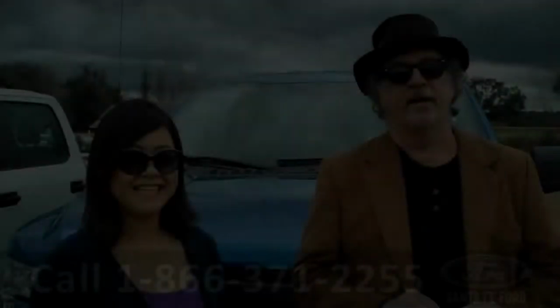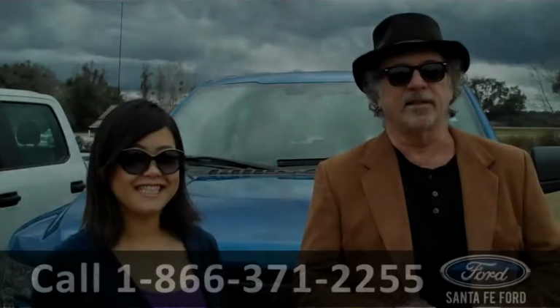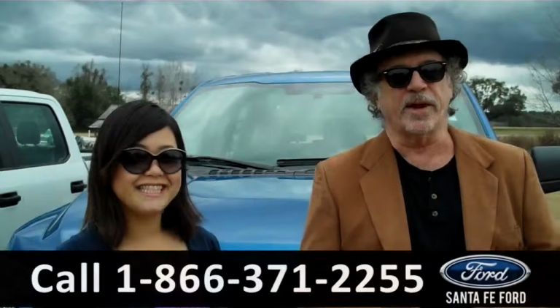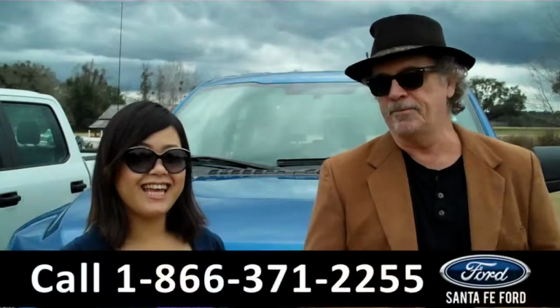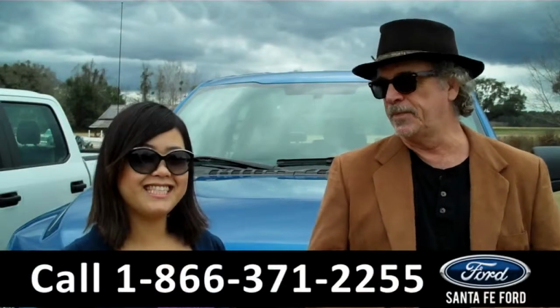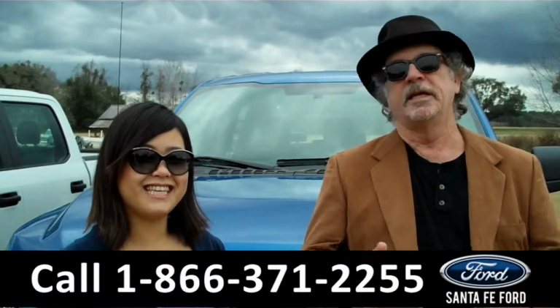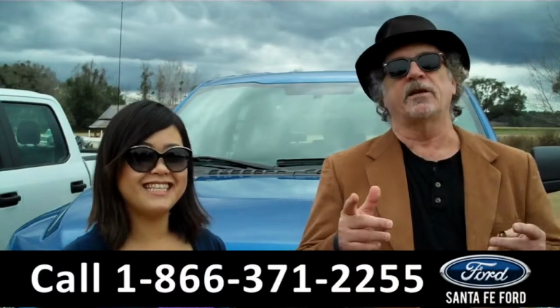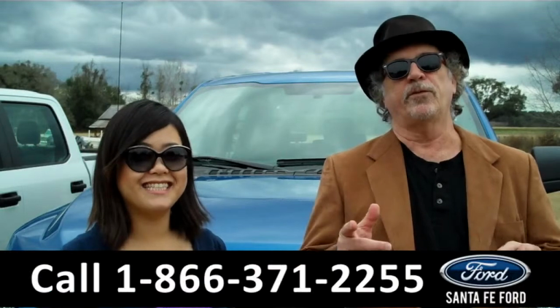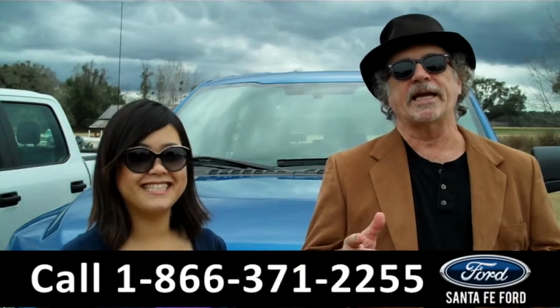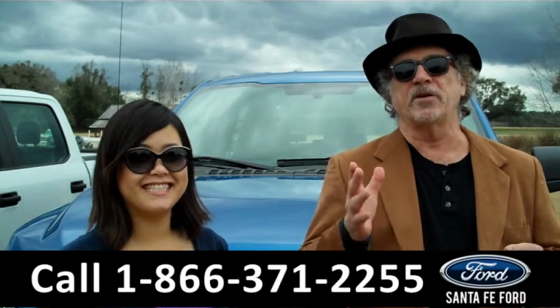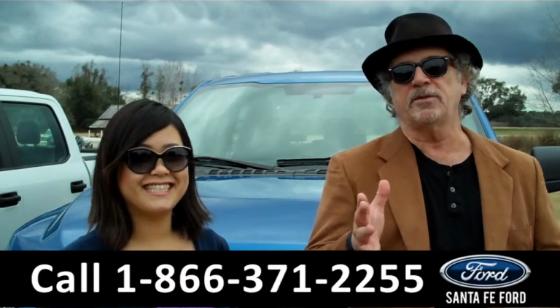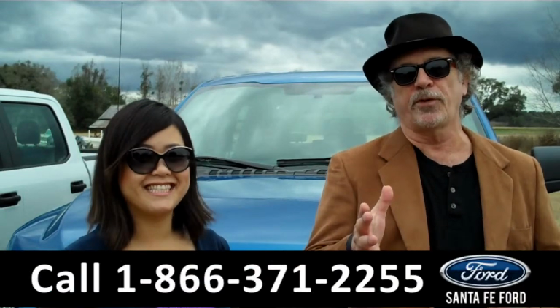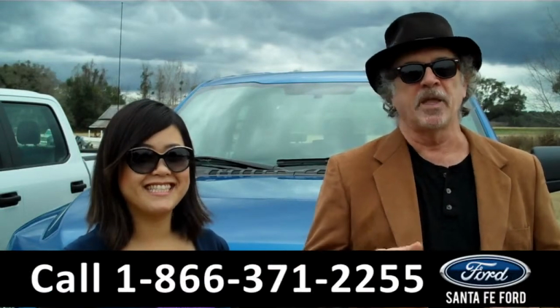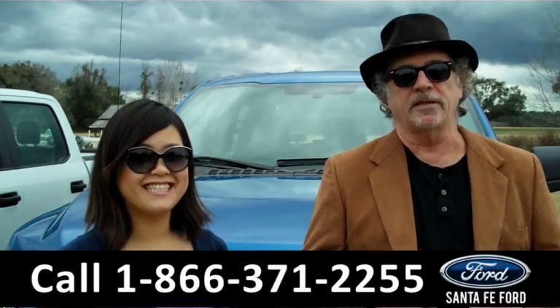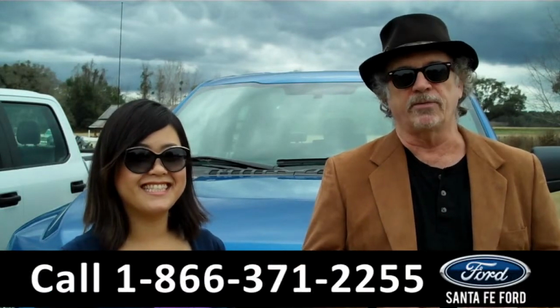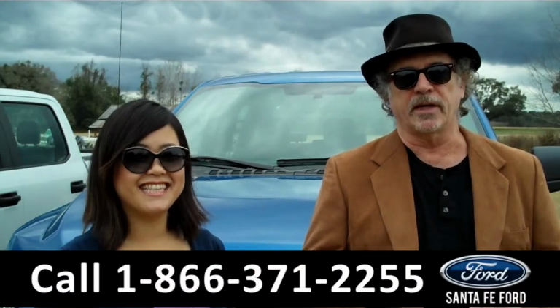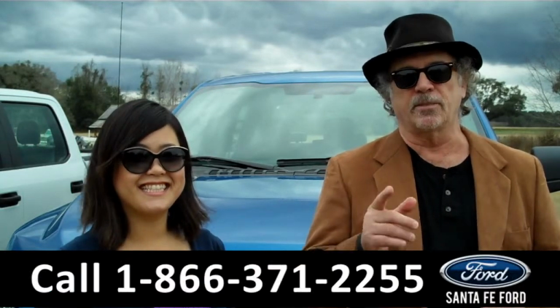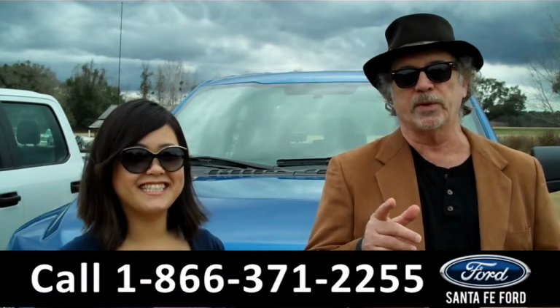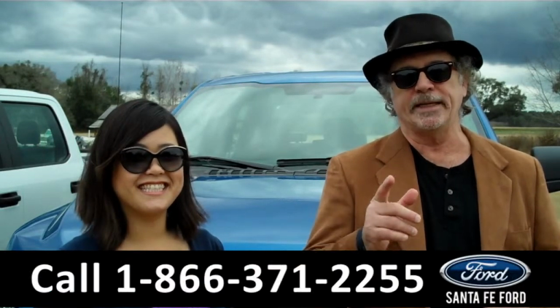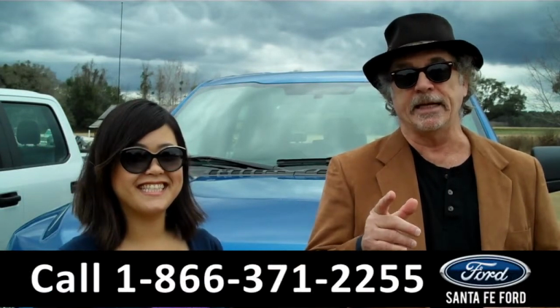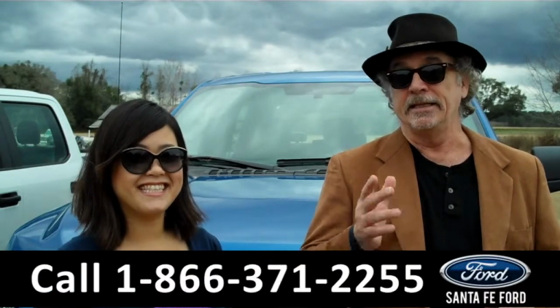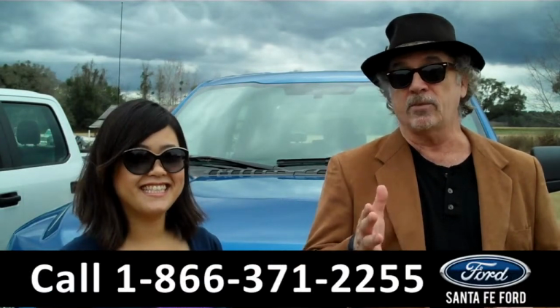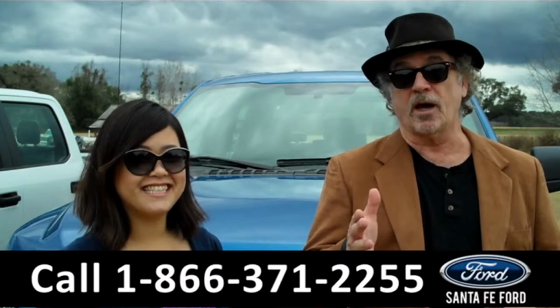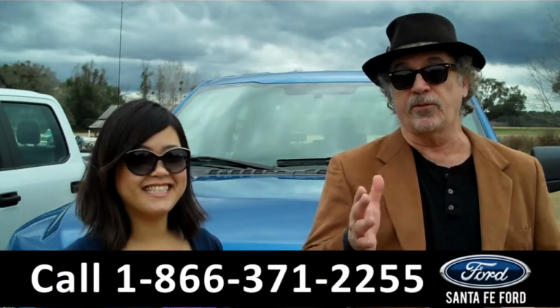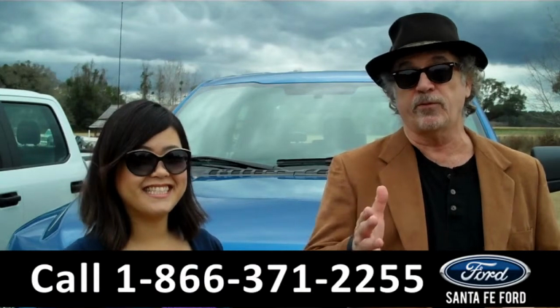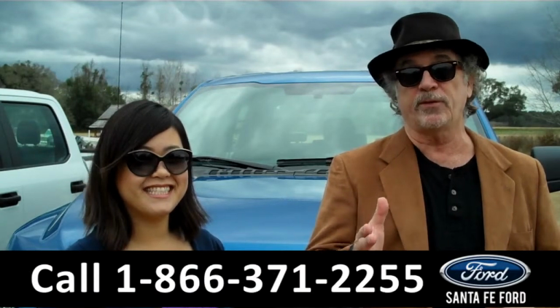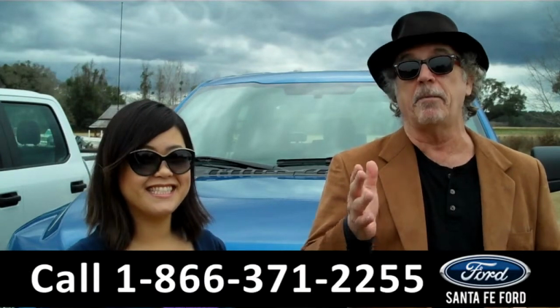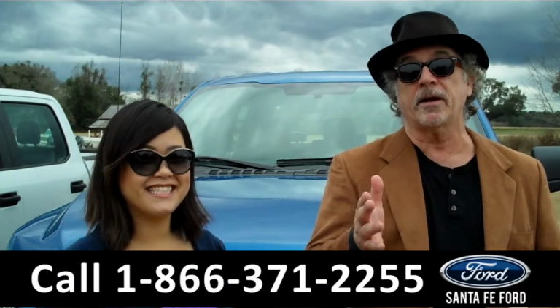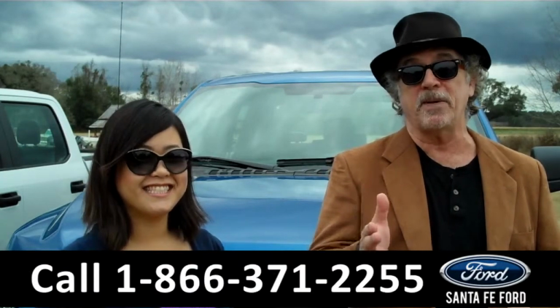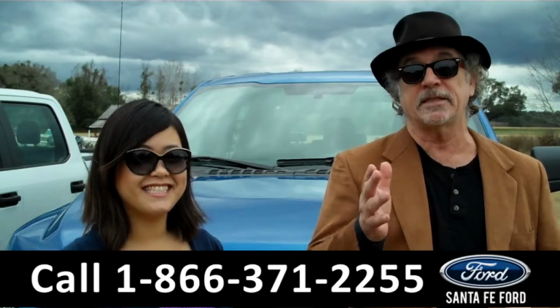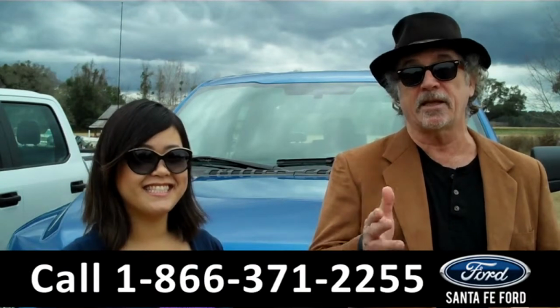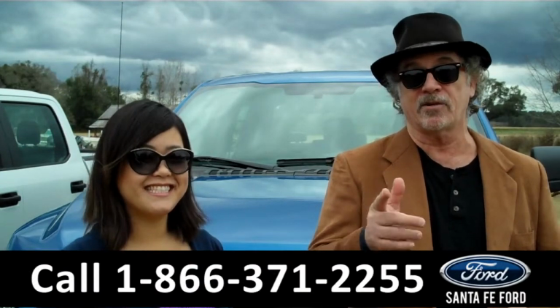Hey, this is Randy, and this is Cece, SantaFeFord.com, near Gainesville, Florida, I-75 at exit number 399. Today, we're talking Ford F-150, America's best-selling truck.